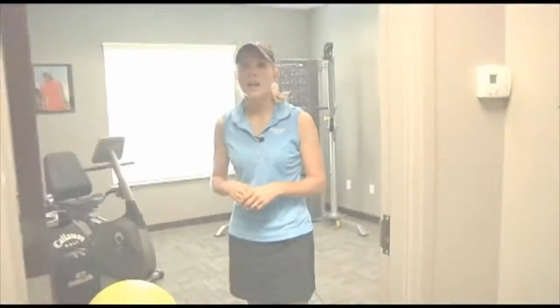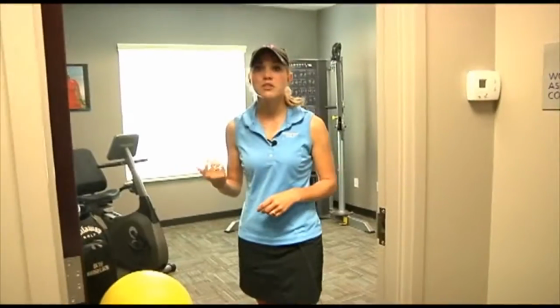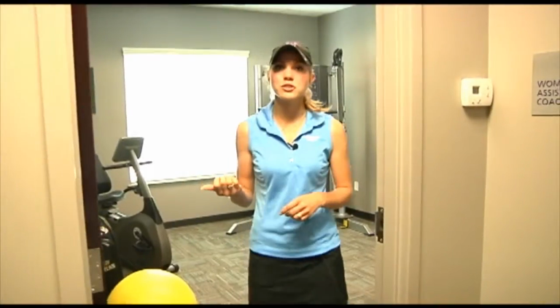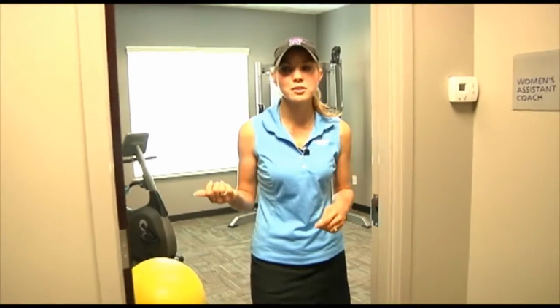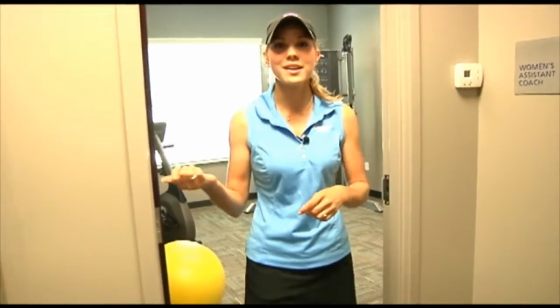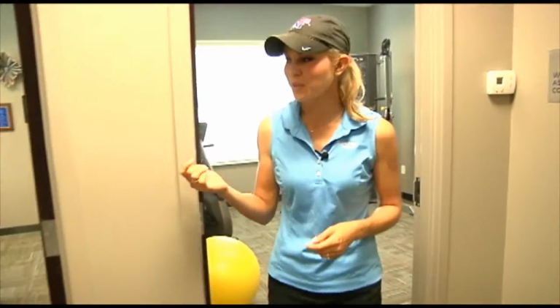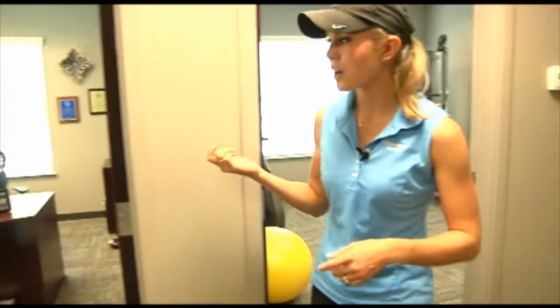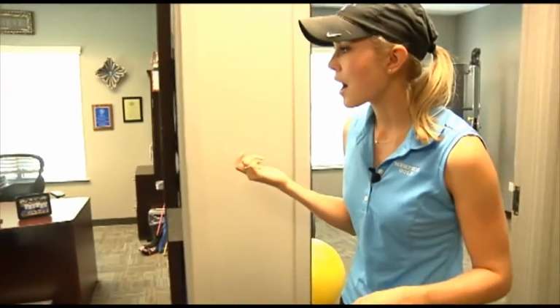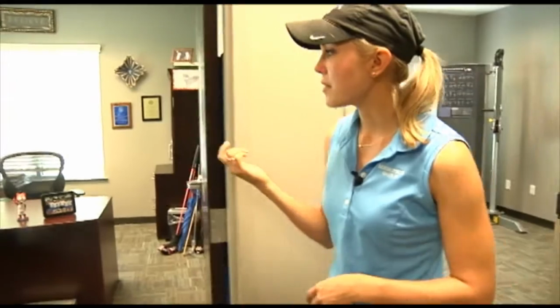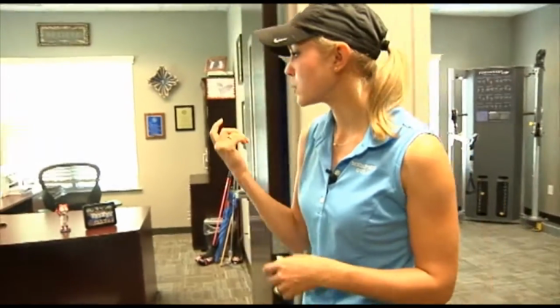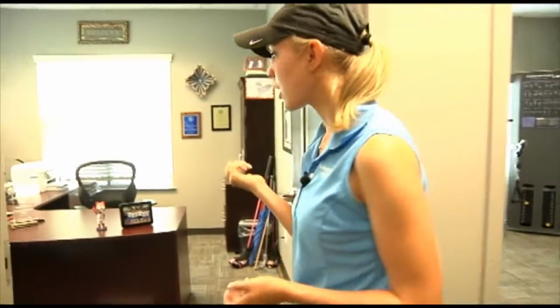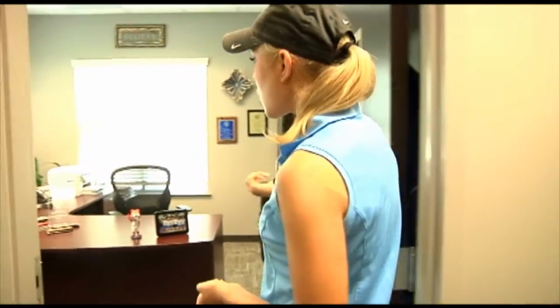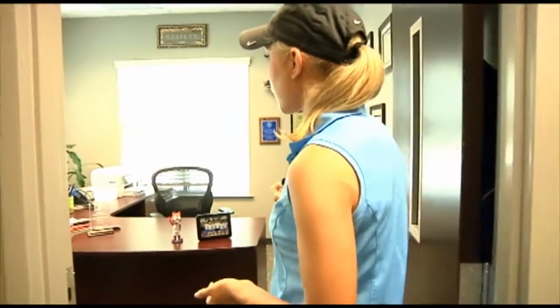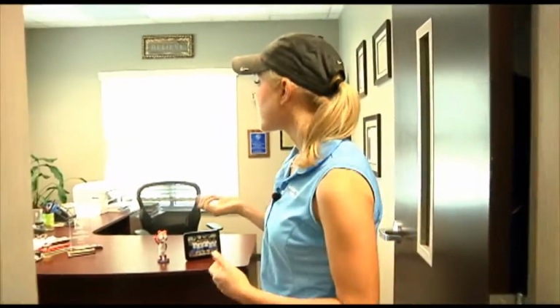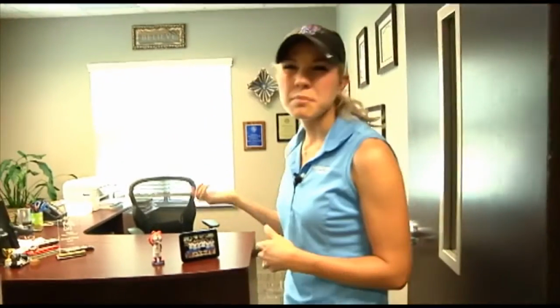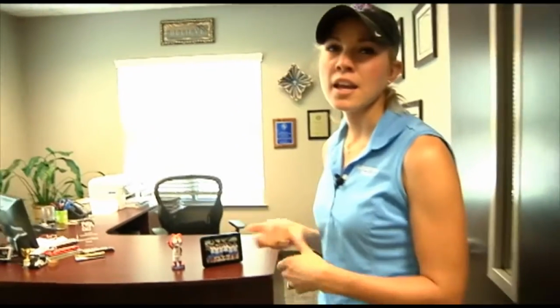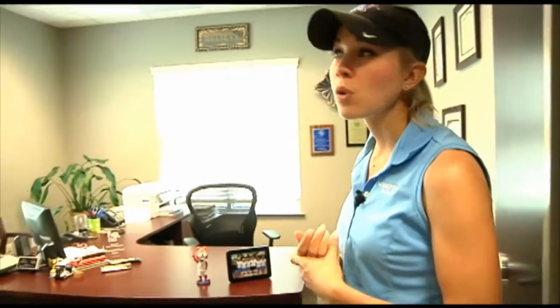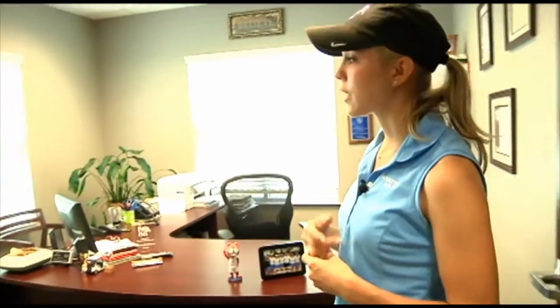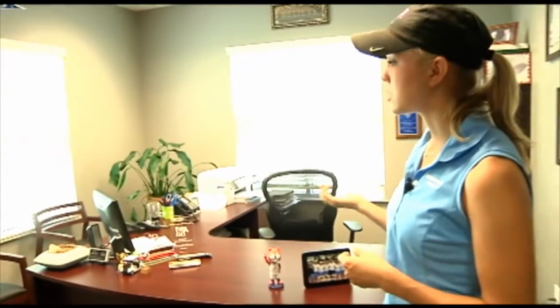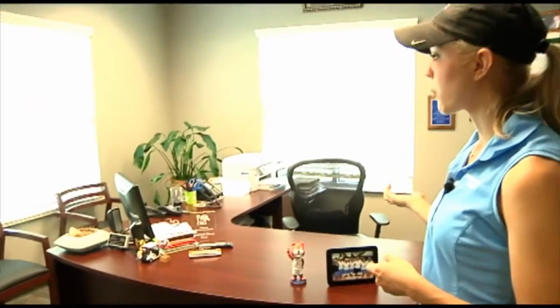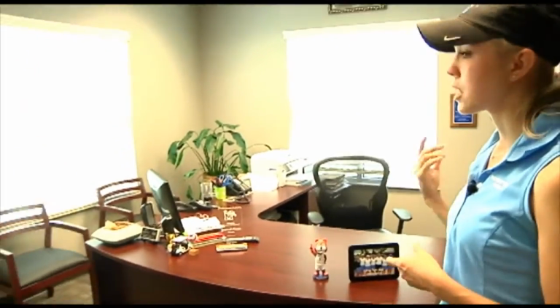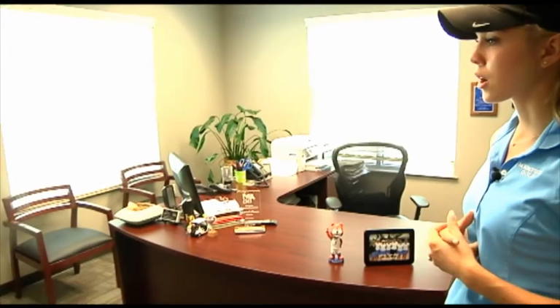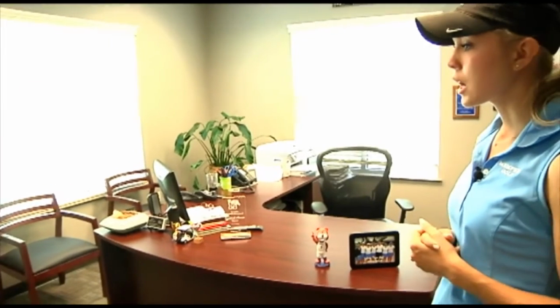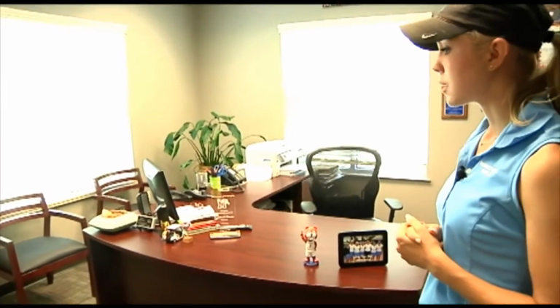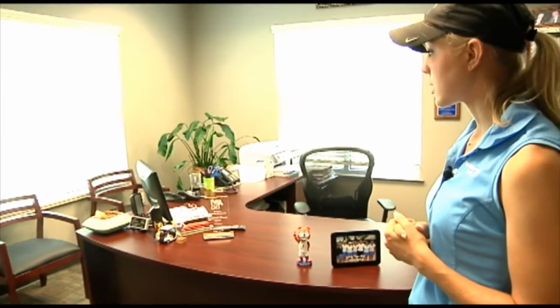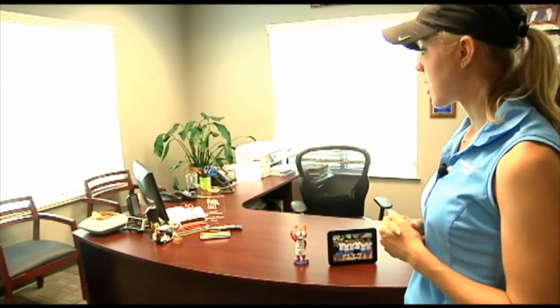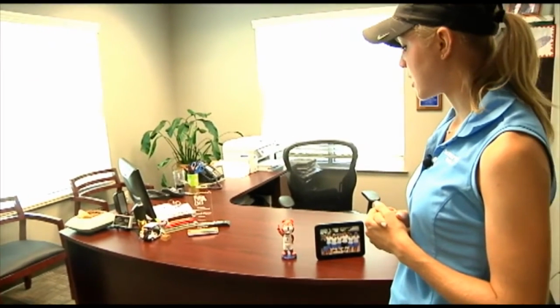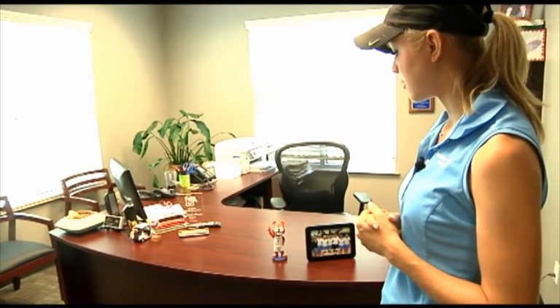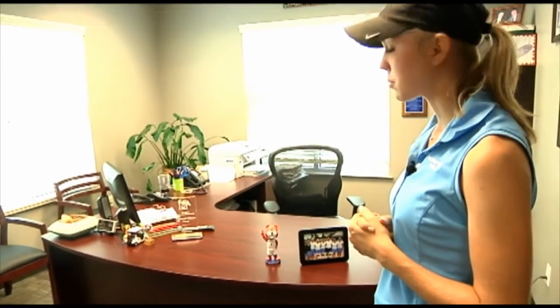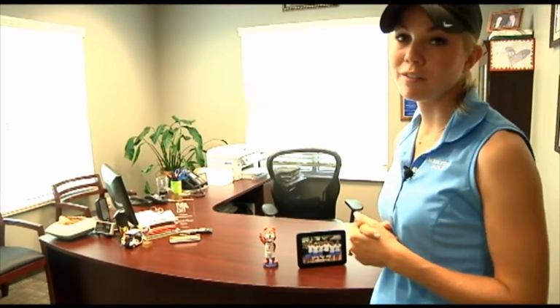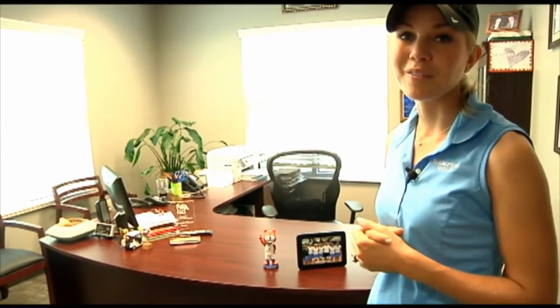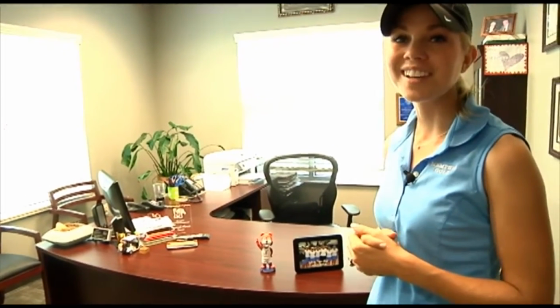Now I'm going to show you coach's office, which is right next door. This is where we have team meetings or one-on-one meetings with her. It's a great space and this is where you can find her most of the time.